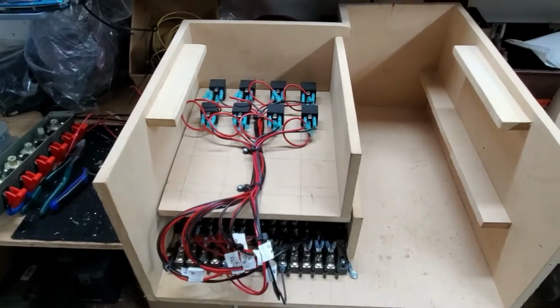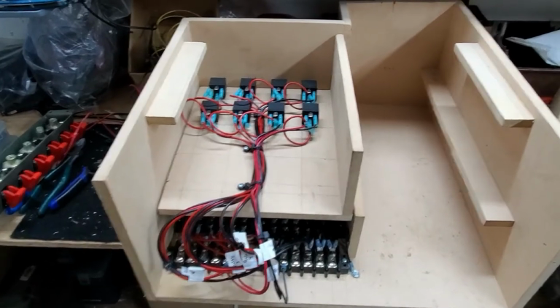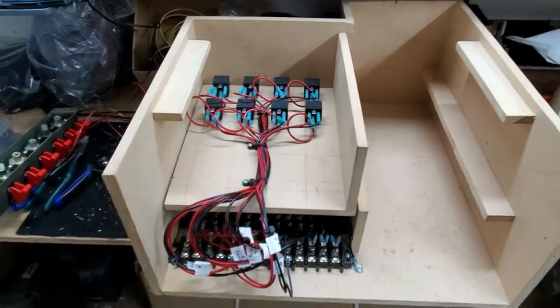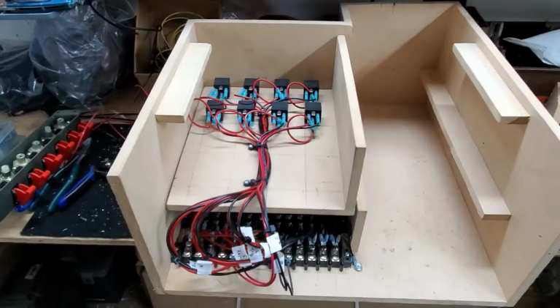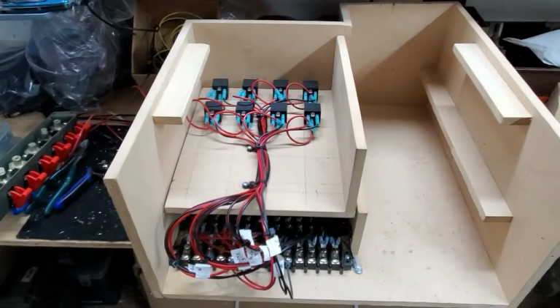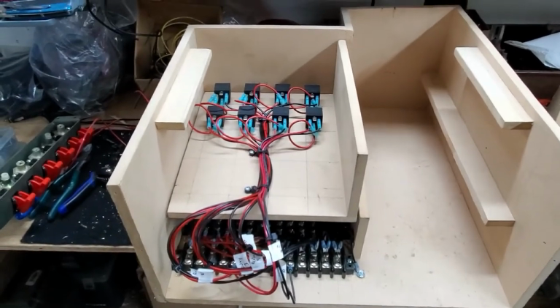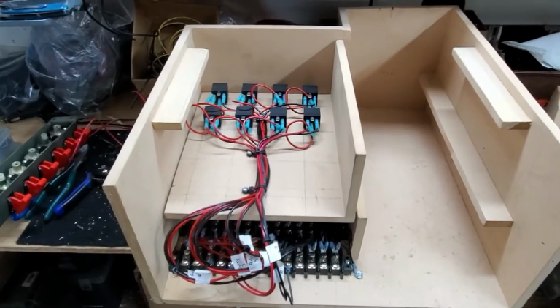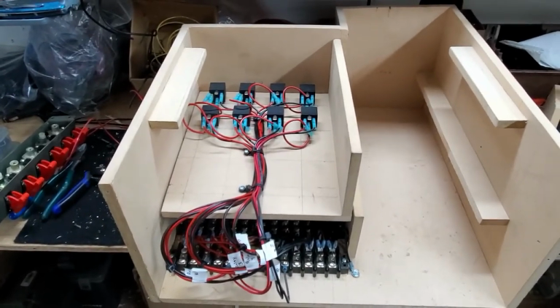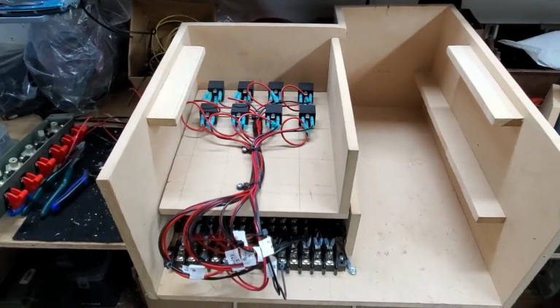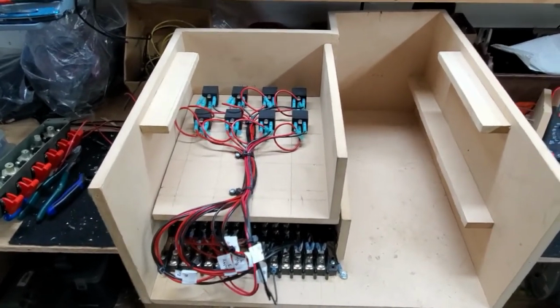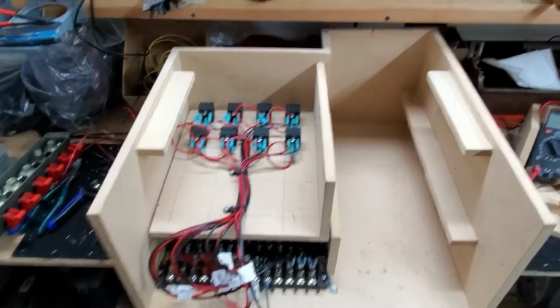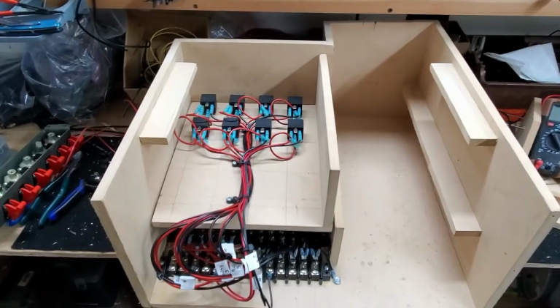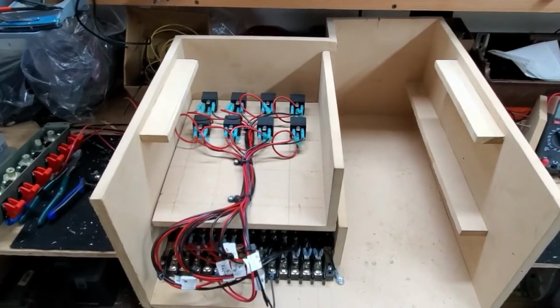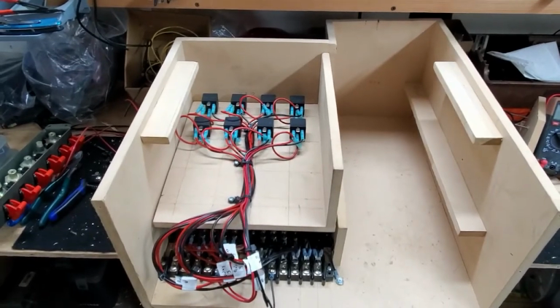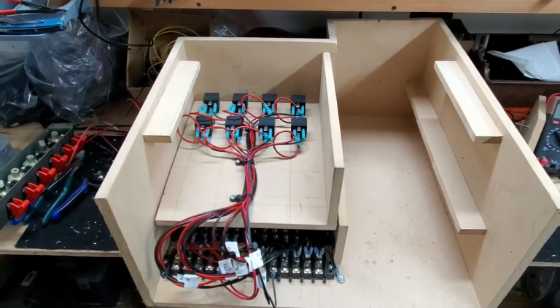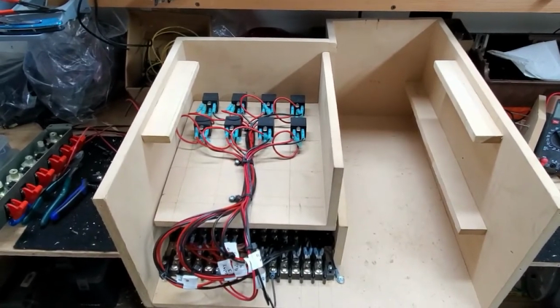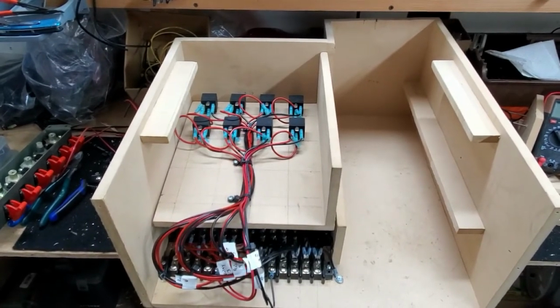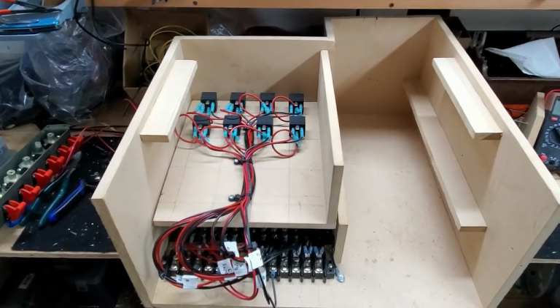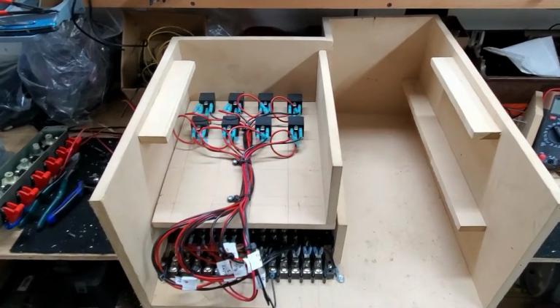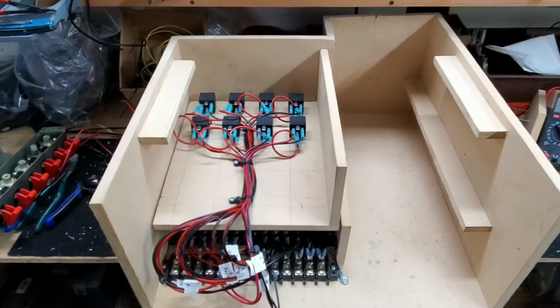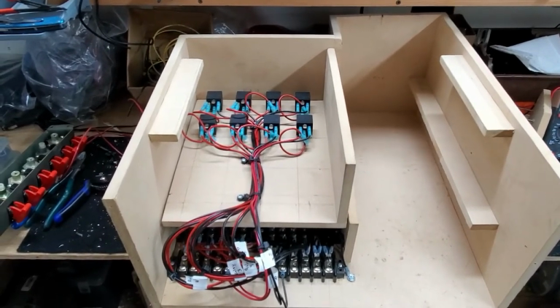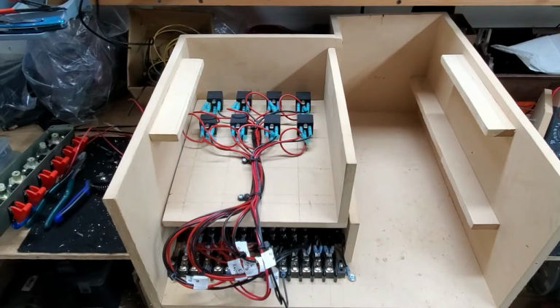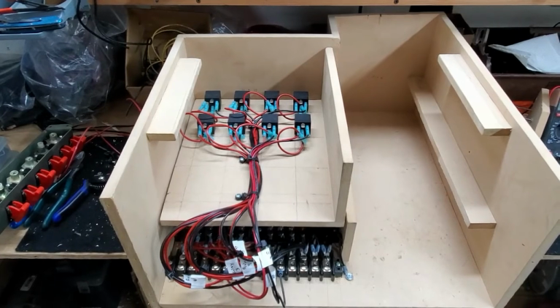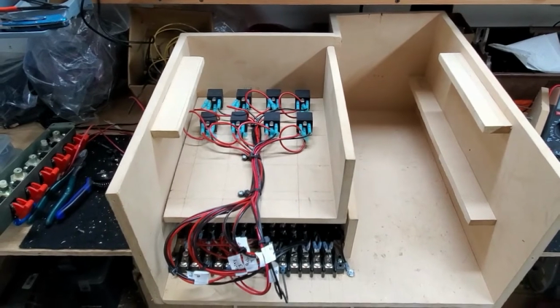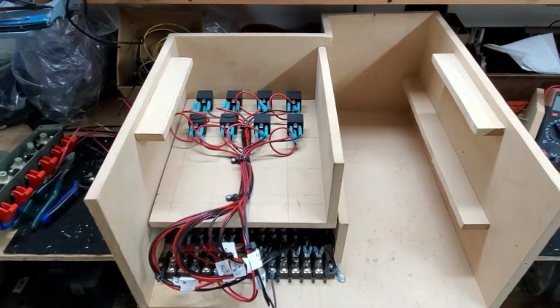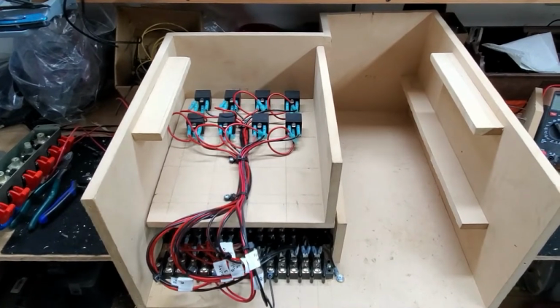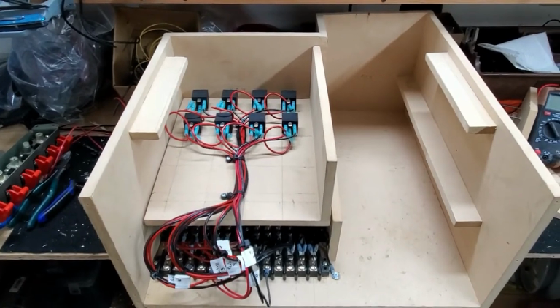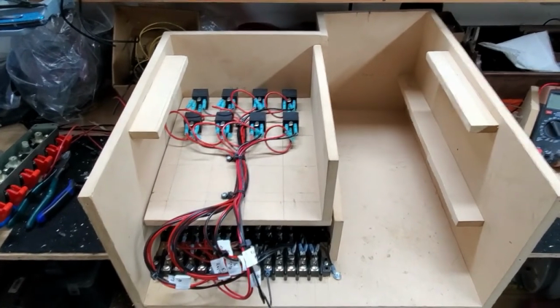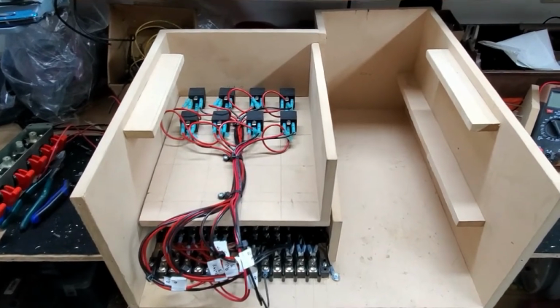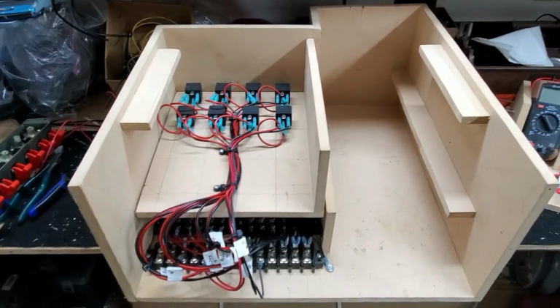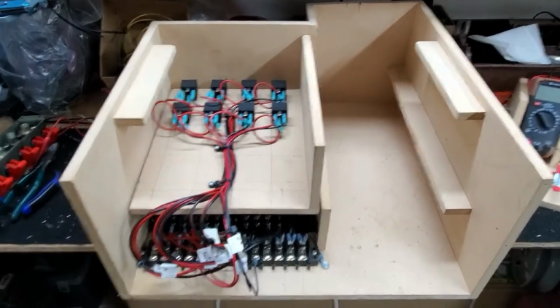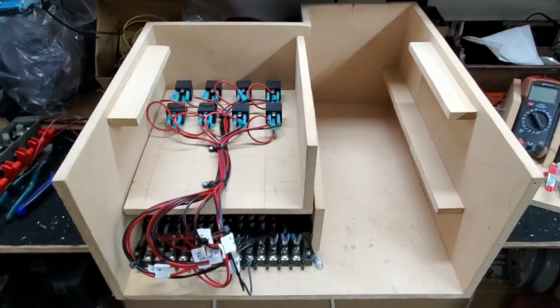Having everything in one spot as a junction point makes servicing really nice down the road. I can work on the system, add to it, or make changes all from this box instead of digging through a rat's nest underneath the front panel. There's still a lot more to do and we'll just see how it keeps going.